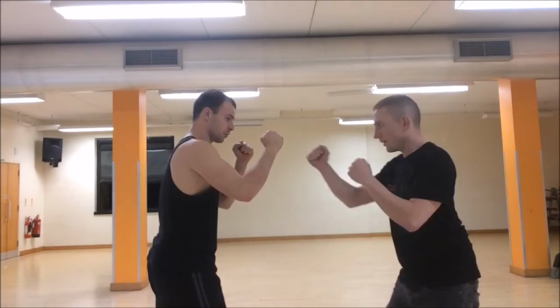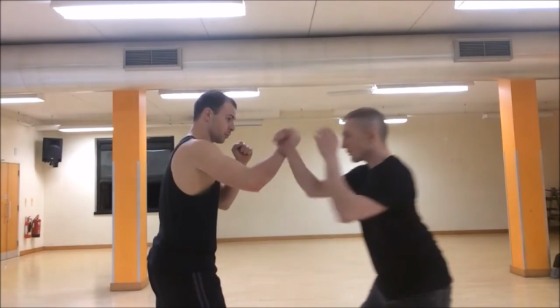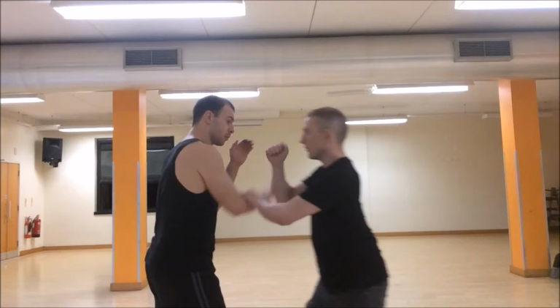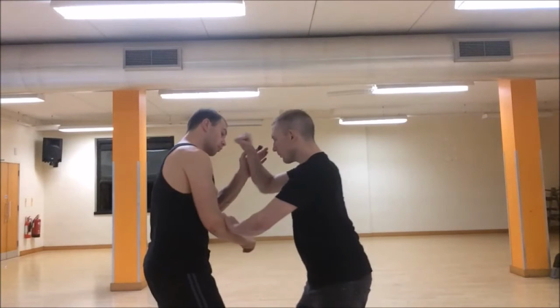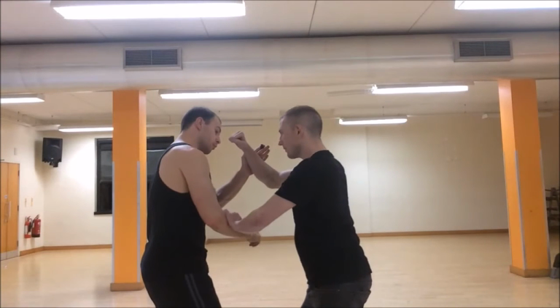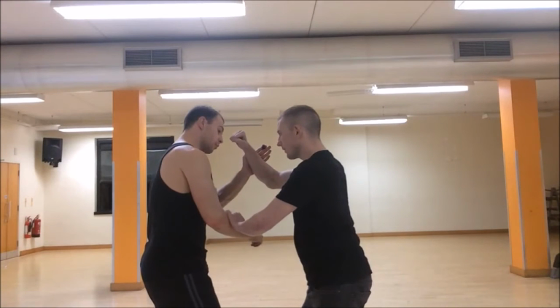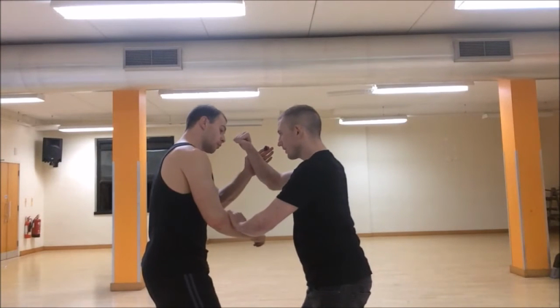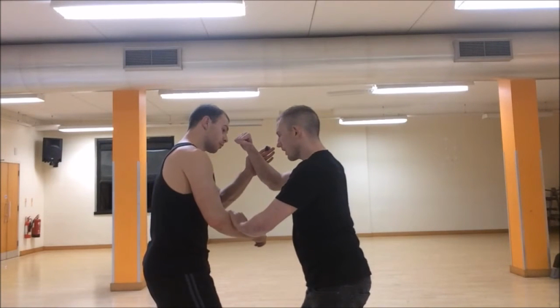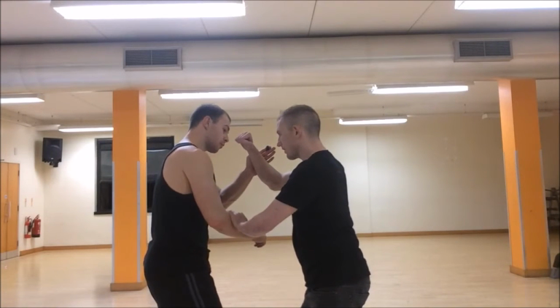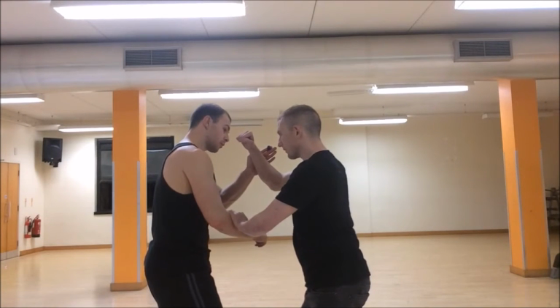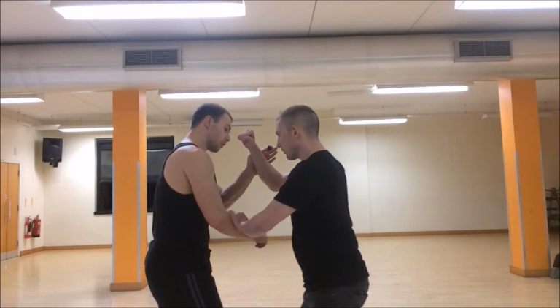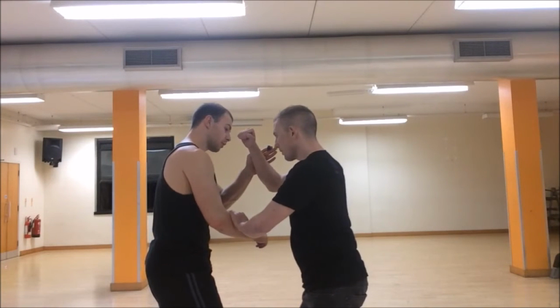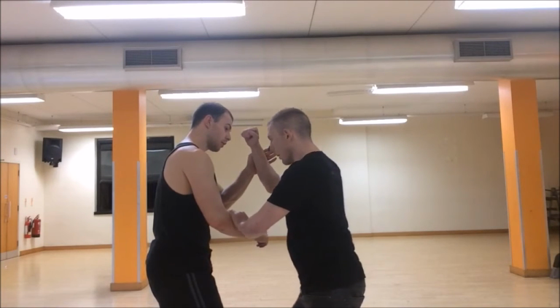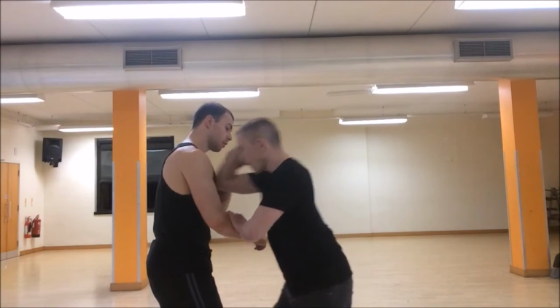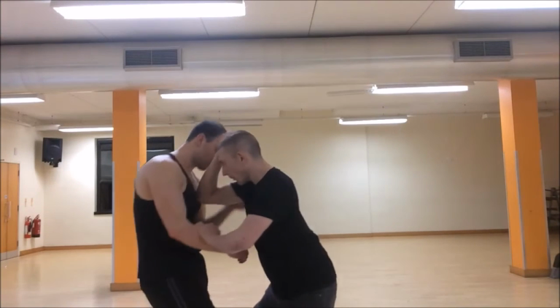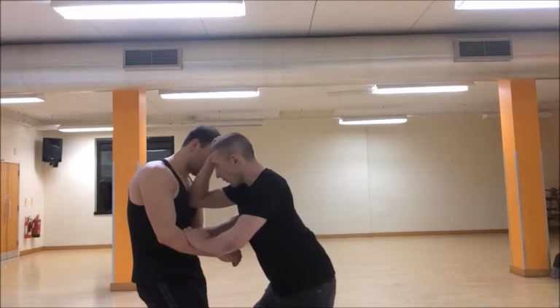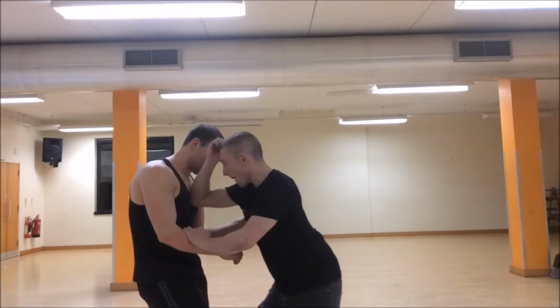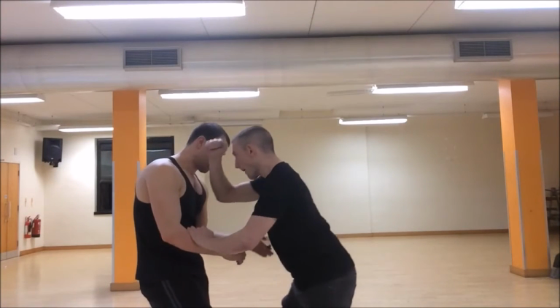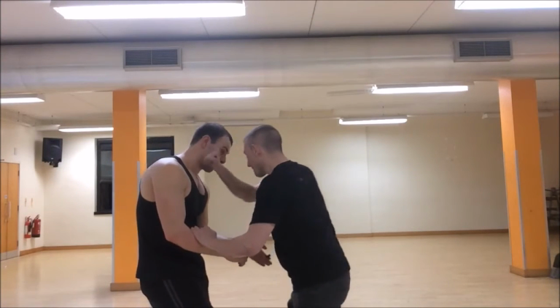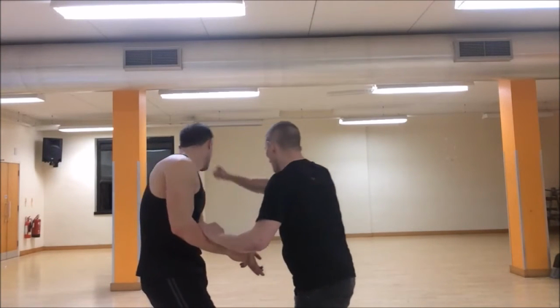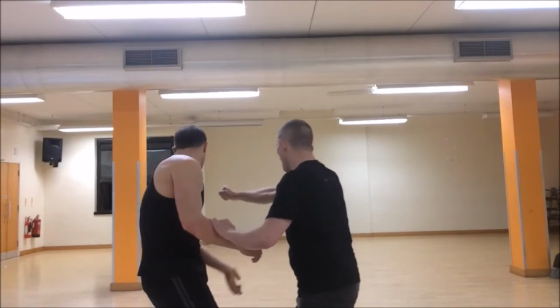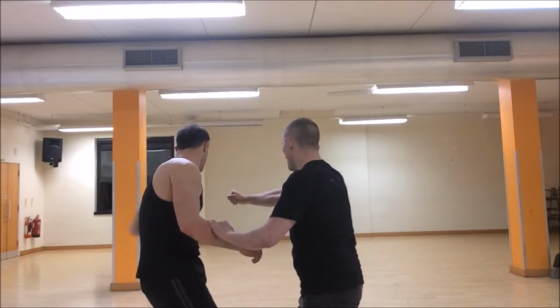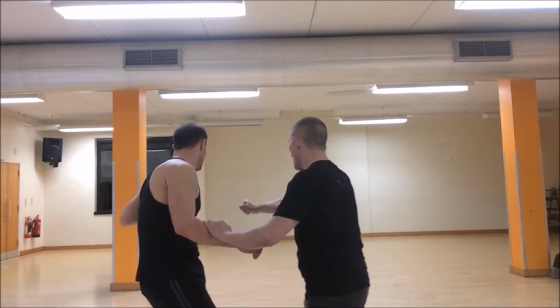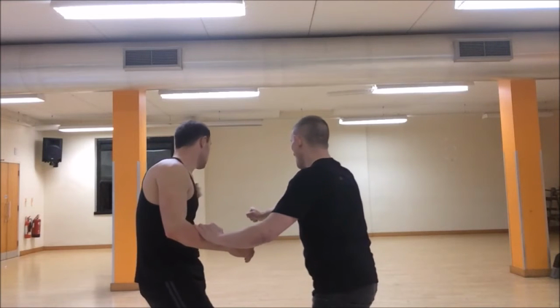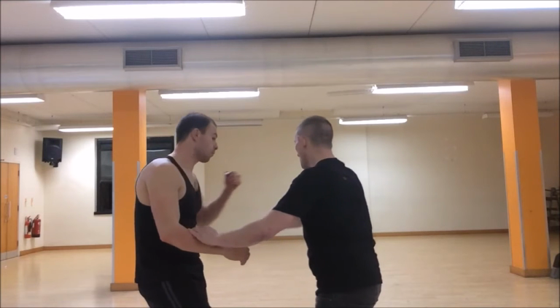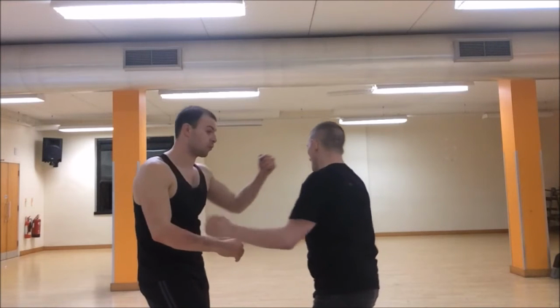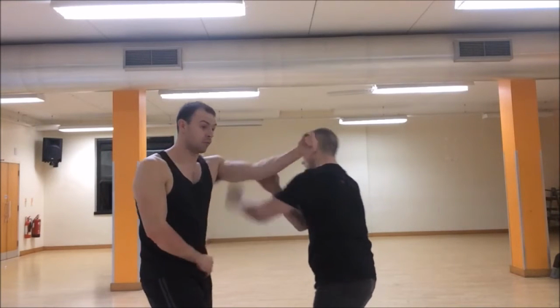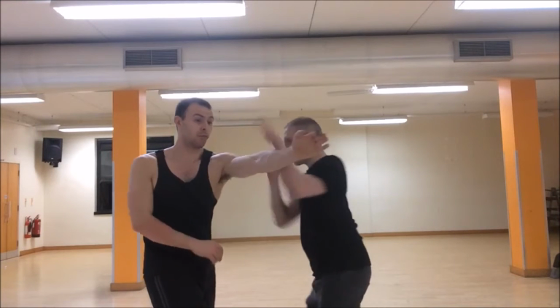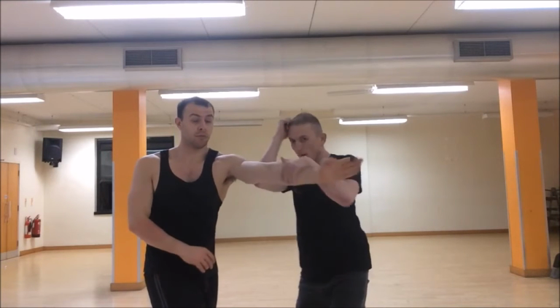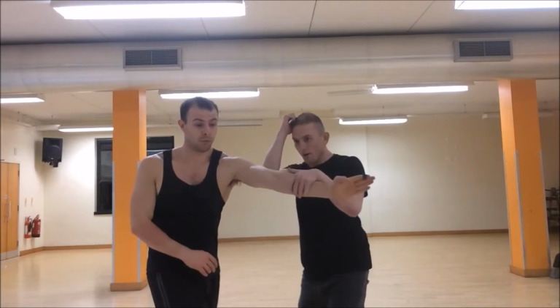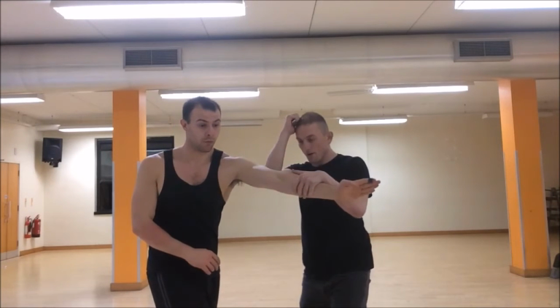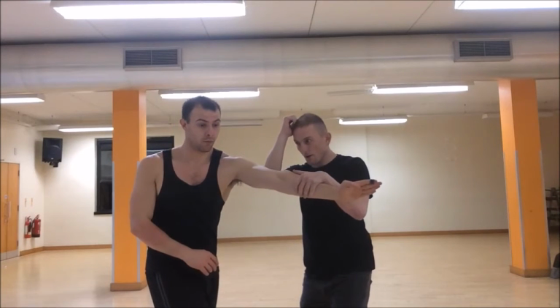Sifumak is going to do it step-by-step. He attacks, there's the block, he punctures through, hammer across the face, and as the second attack comes in, it's an instant double check and limb destruction.